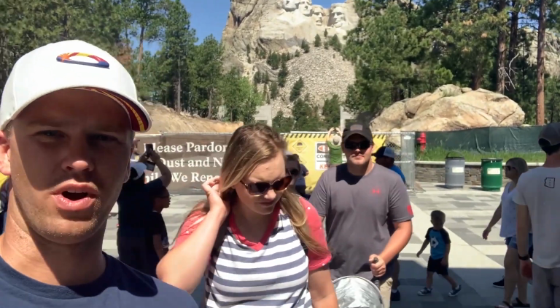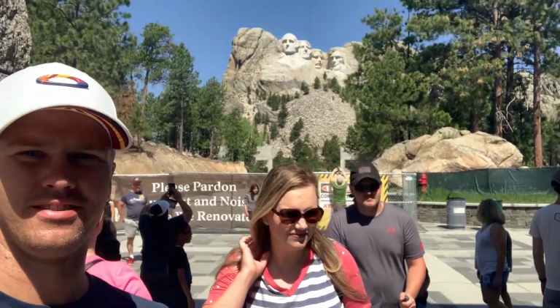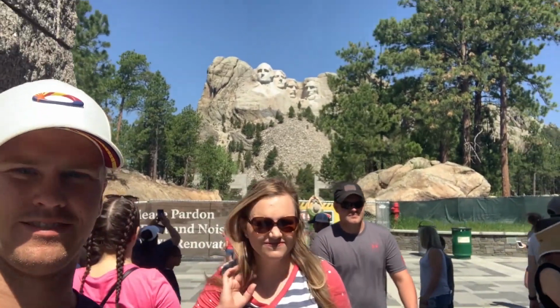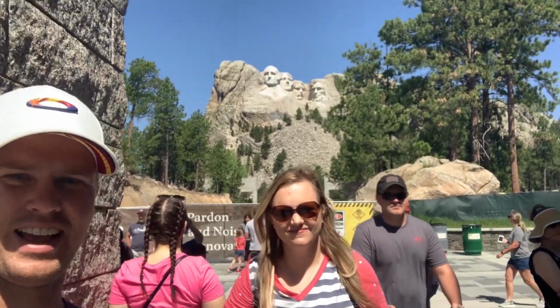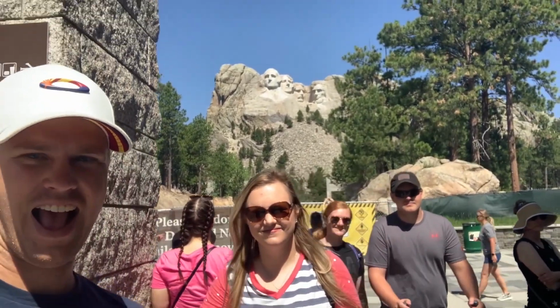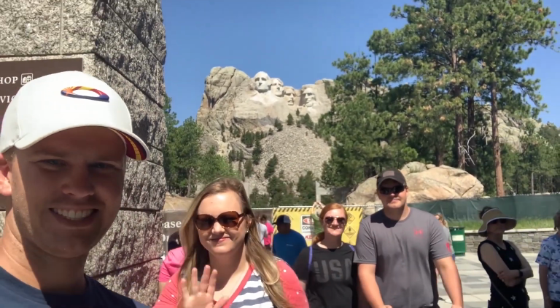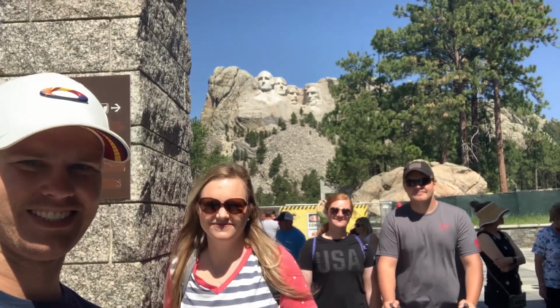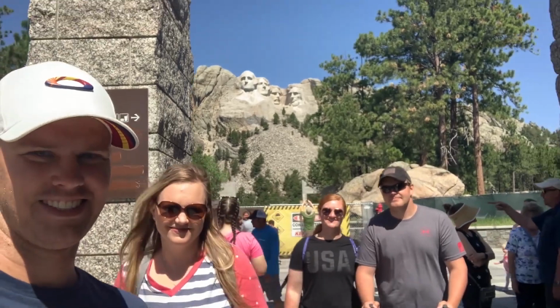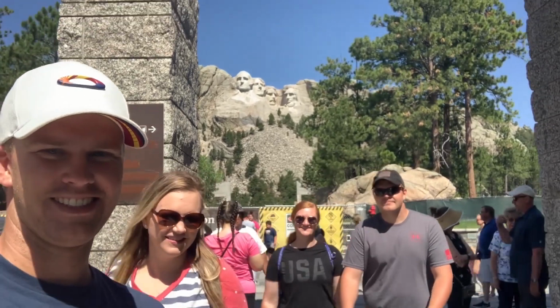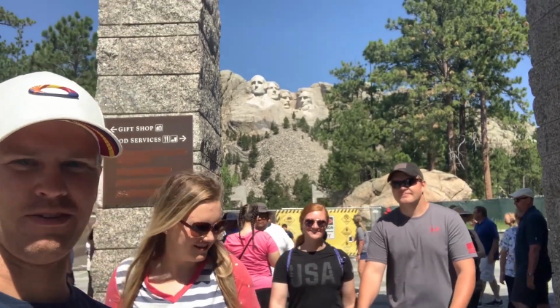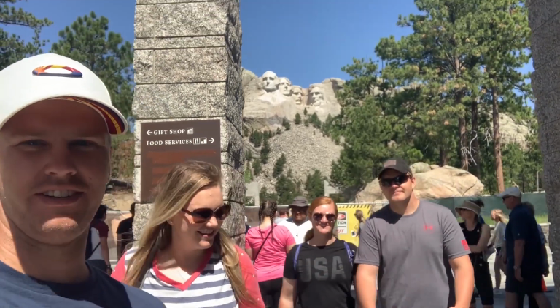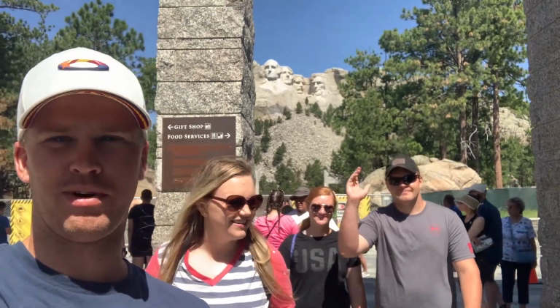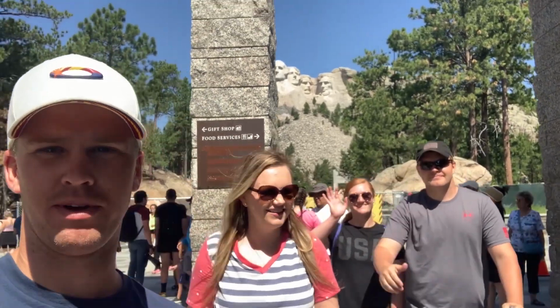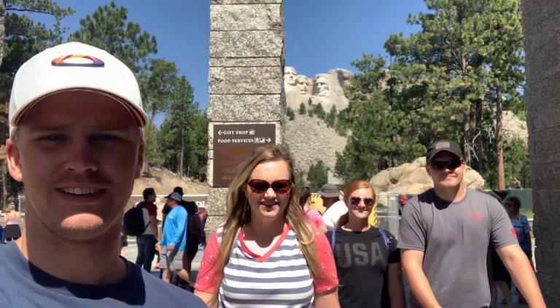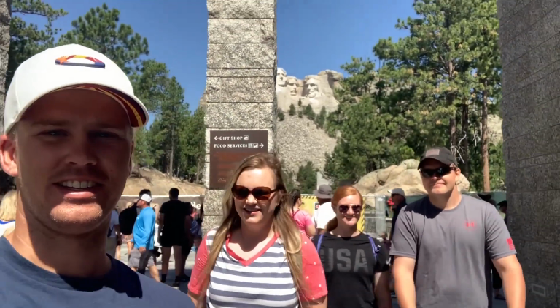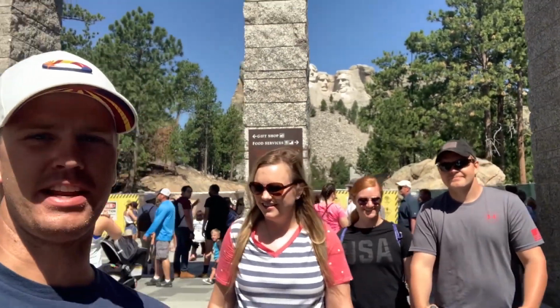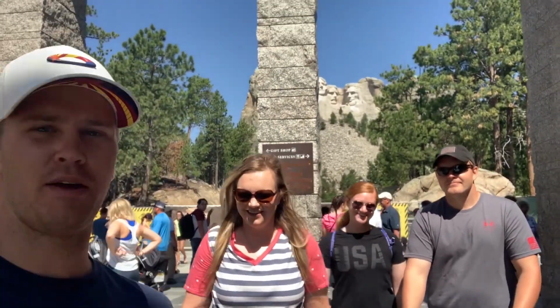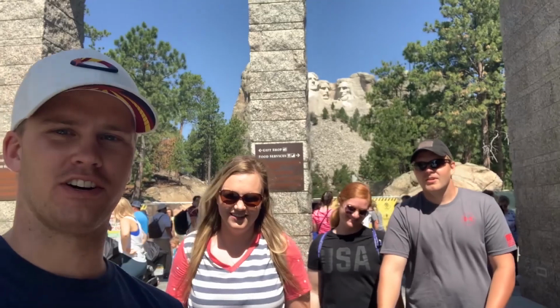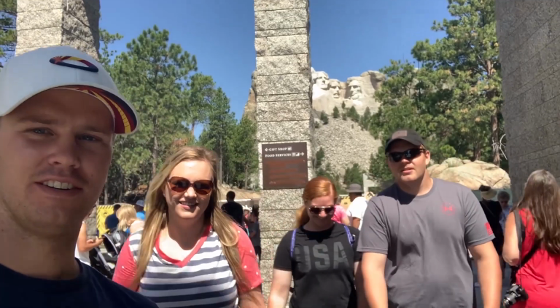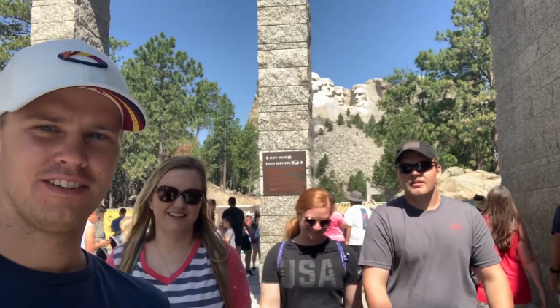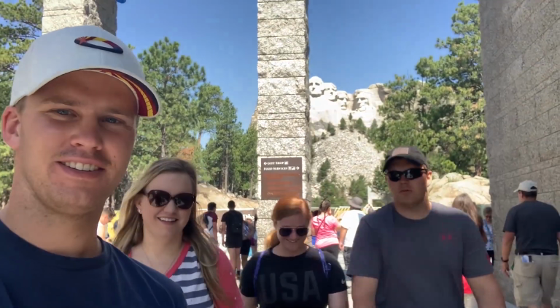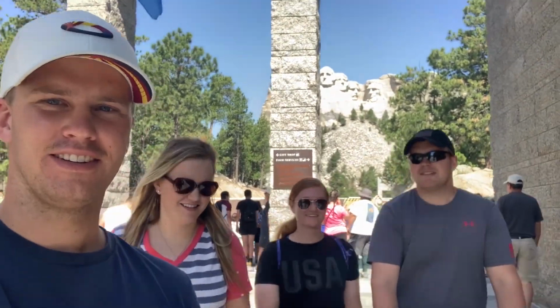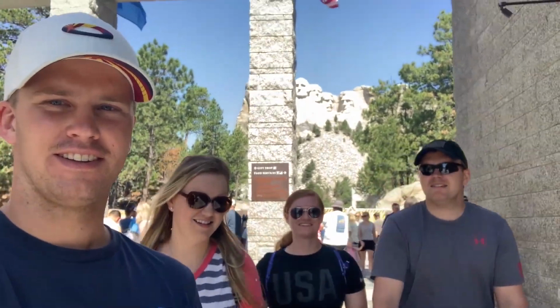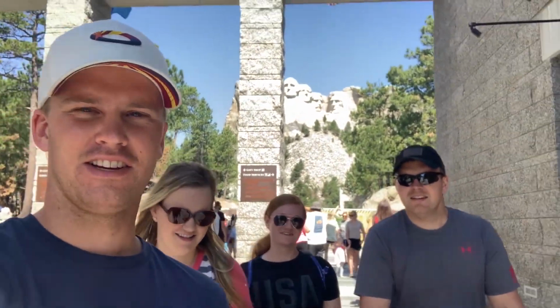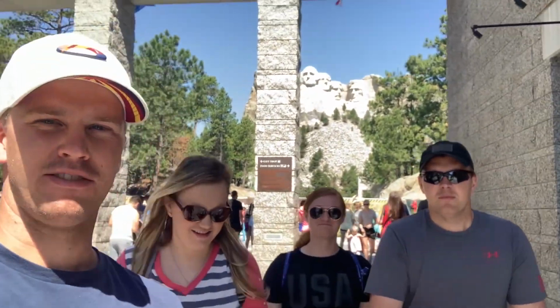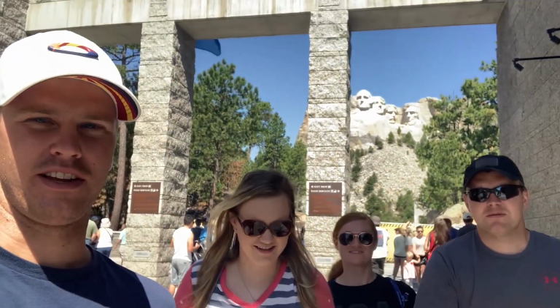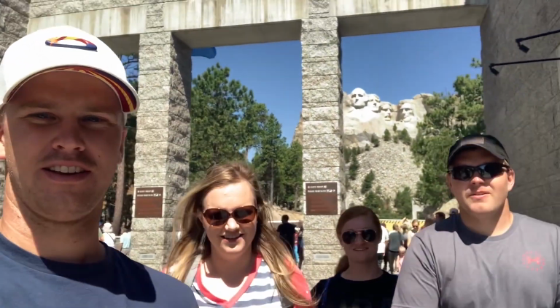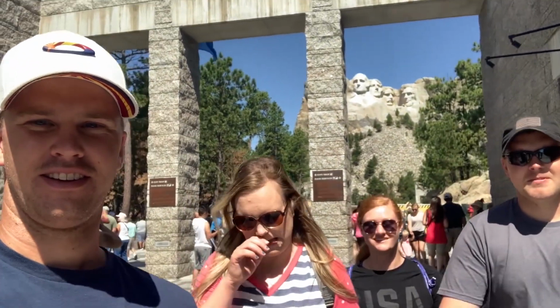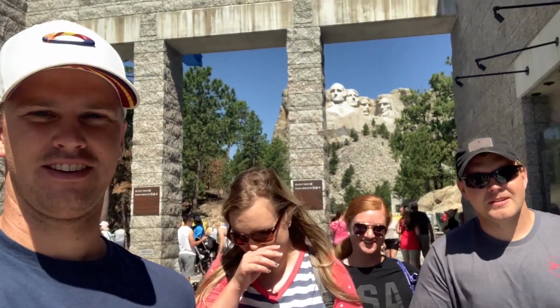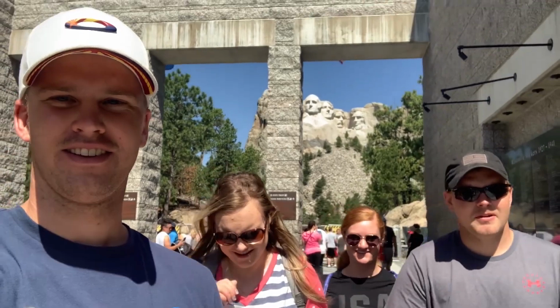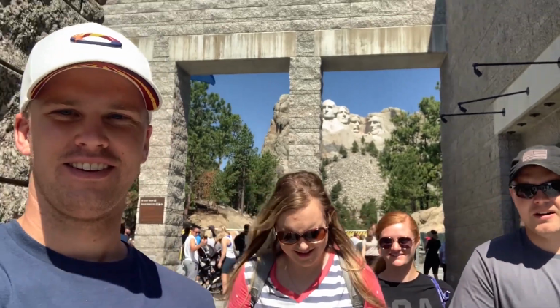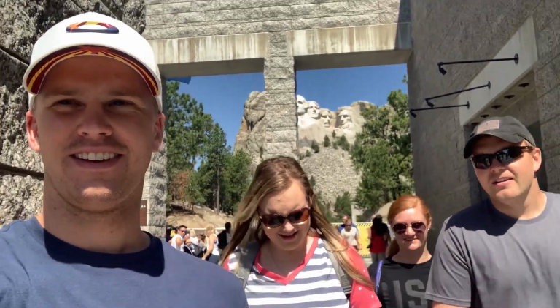Hey guys, thanks for coming back to check out my second video. This day was special for two reasons: one, my whole family made it up to share one full day together, and two, Matt got to use his new drone.